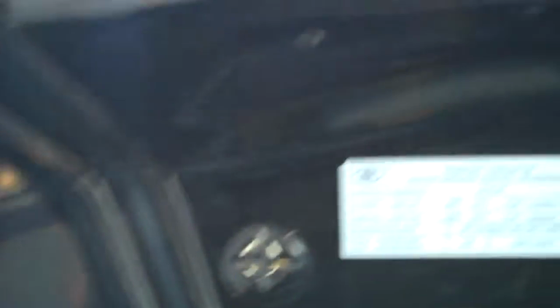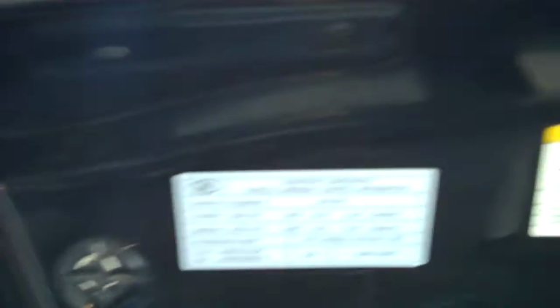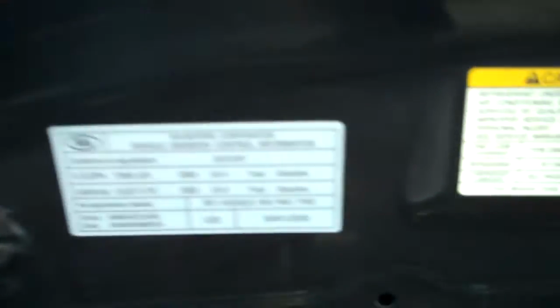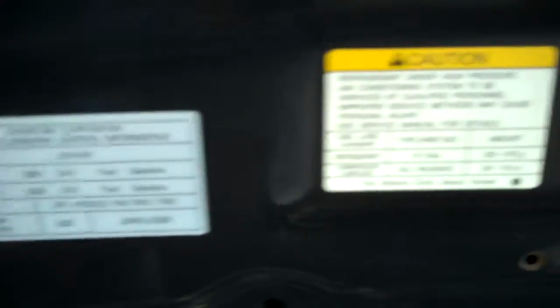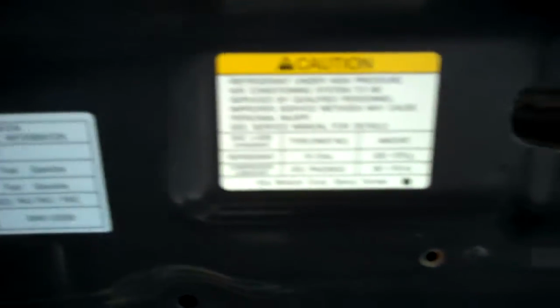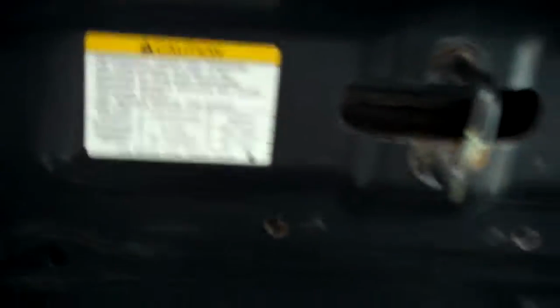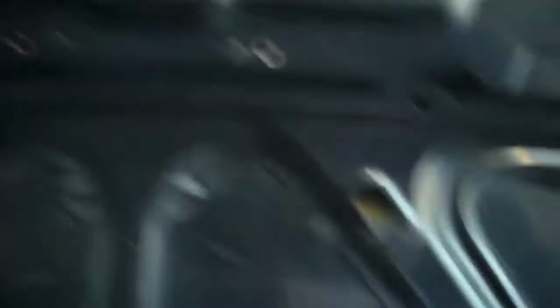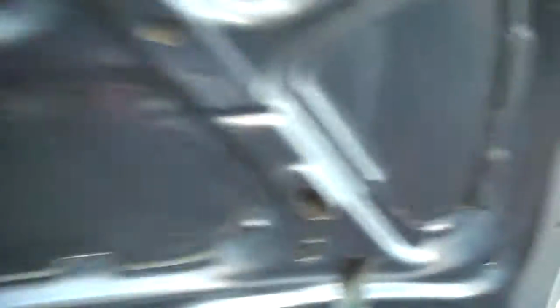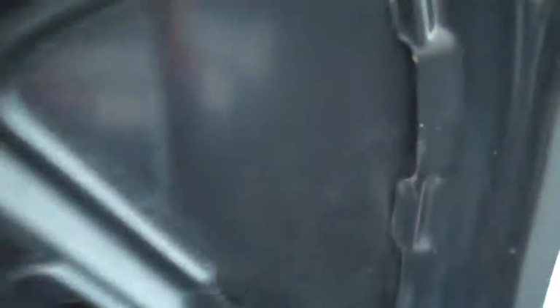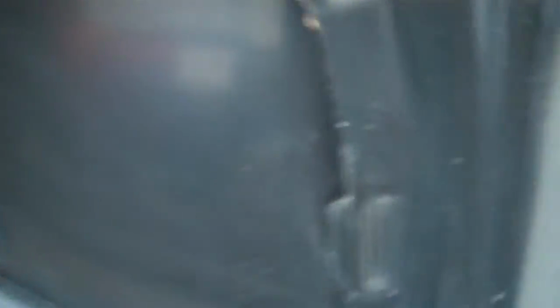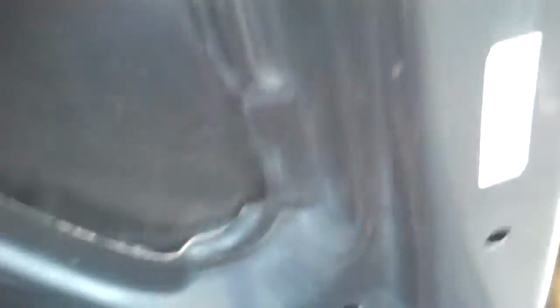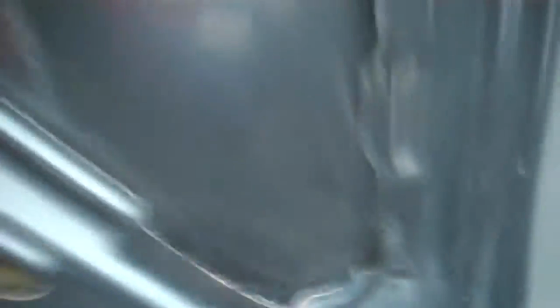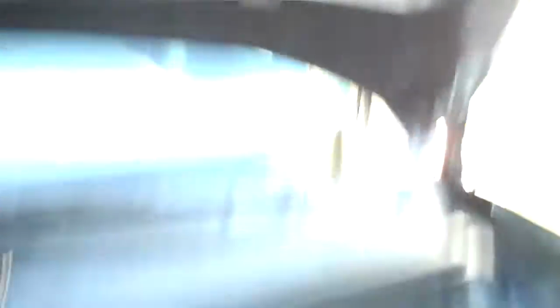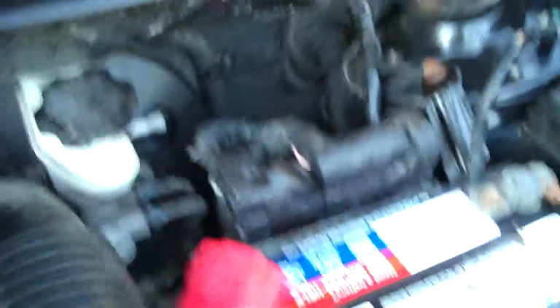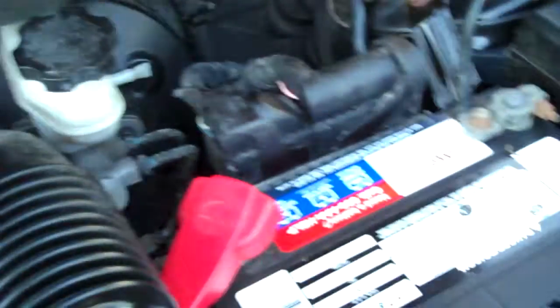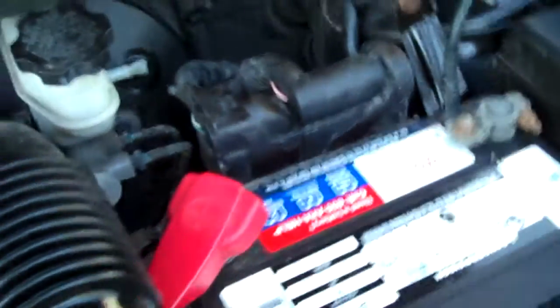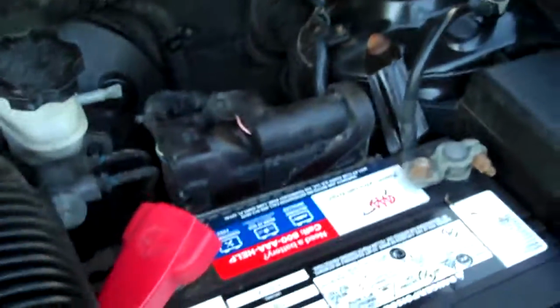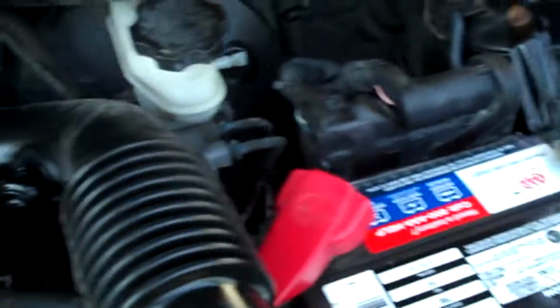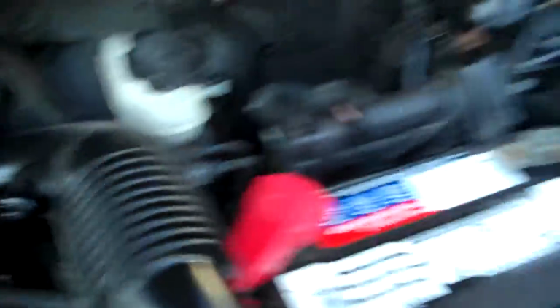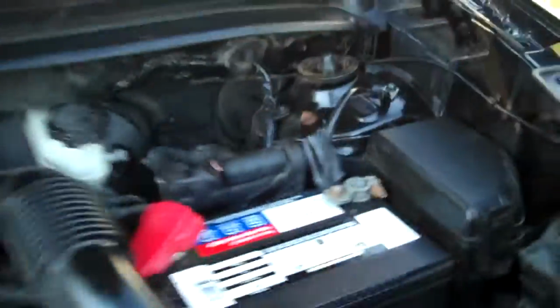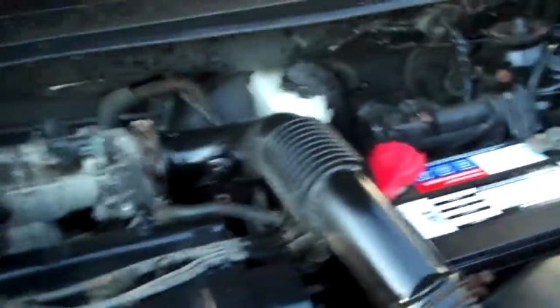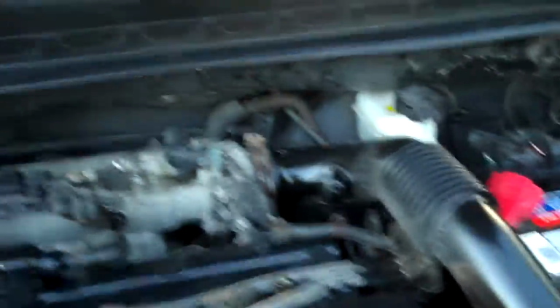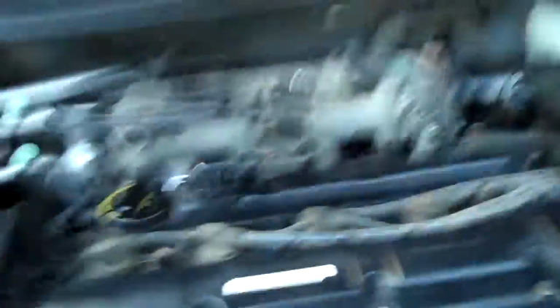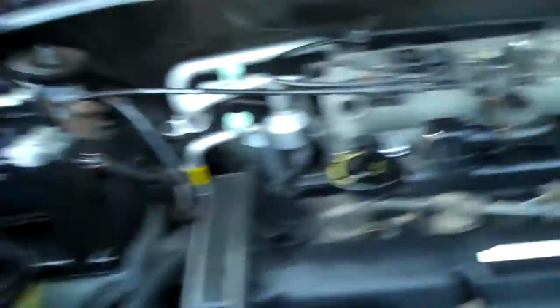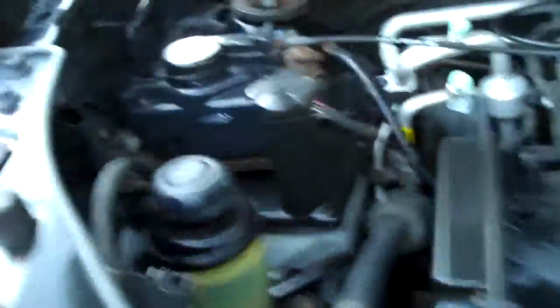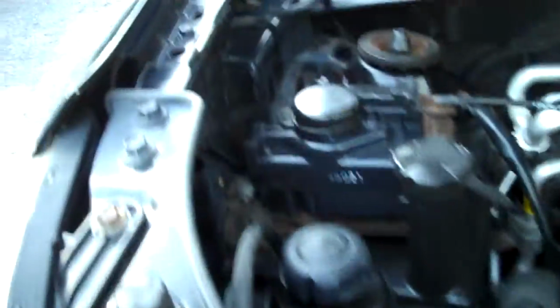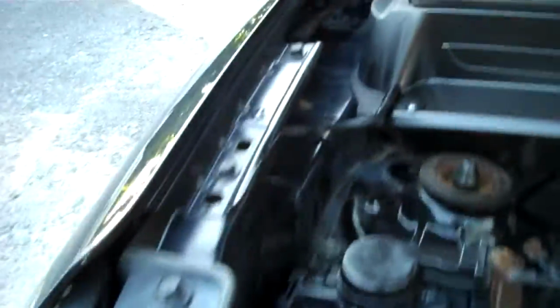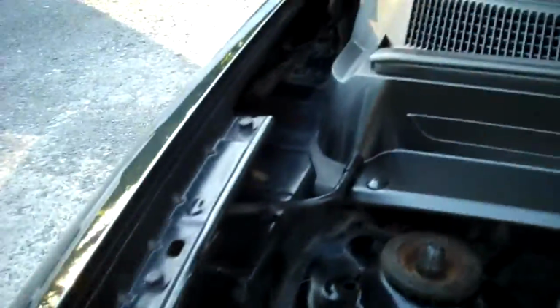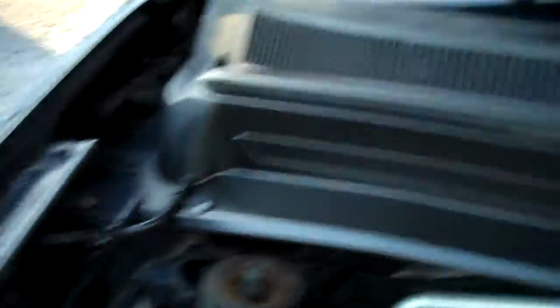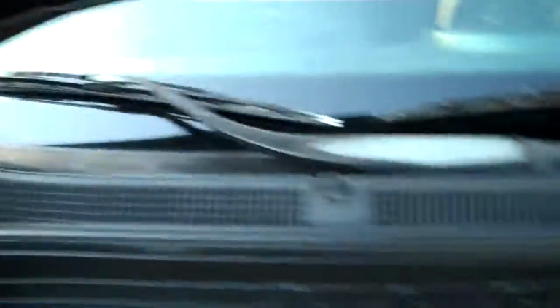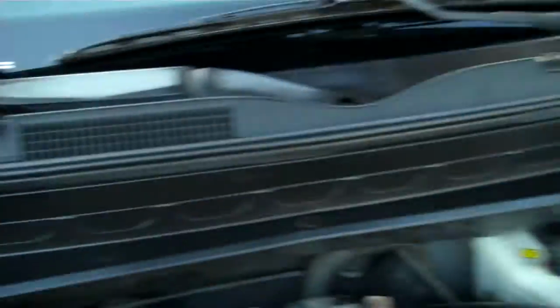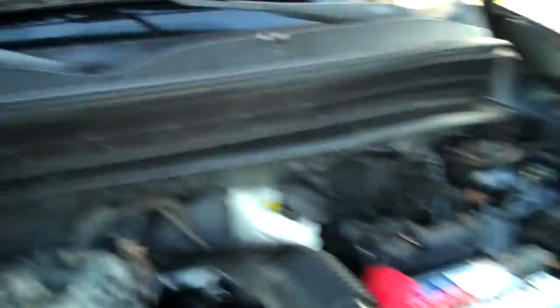All the EPA emission stickers are present under the hood, which tells you the hood hasn't been replaced or wrecked. Looks like AAA put a battery in it — a reputable brand, not a no-name. Awfully clean under the hood overall.